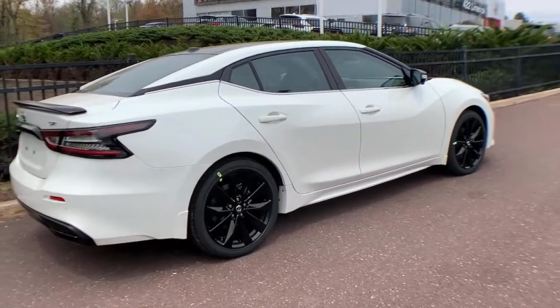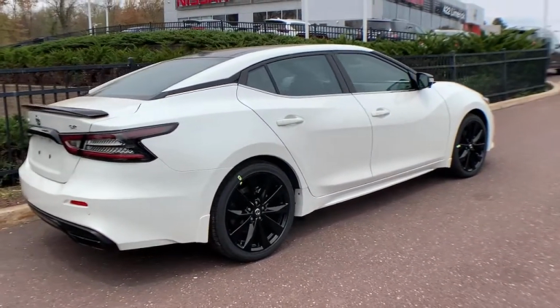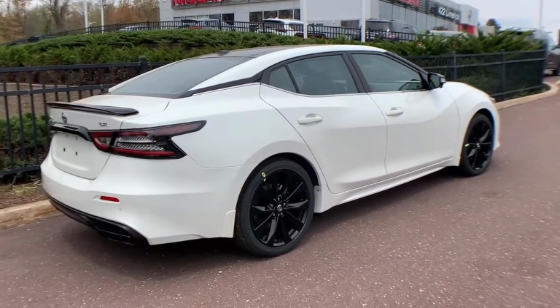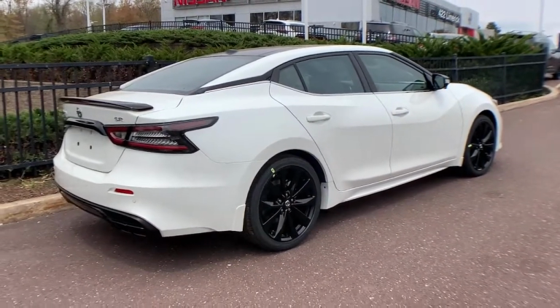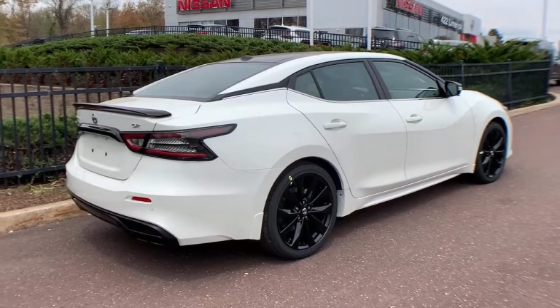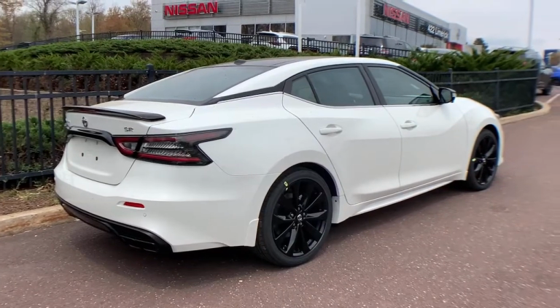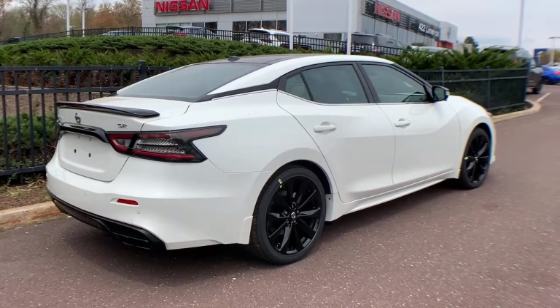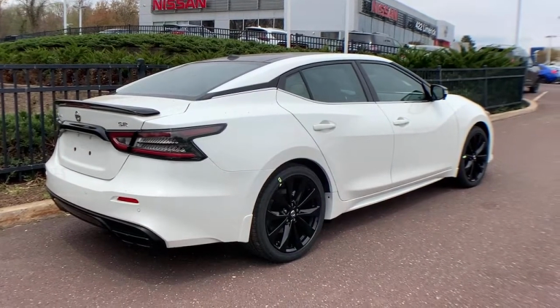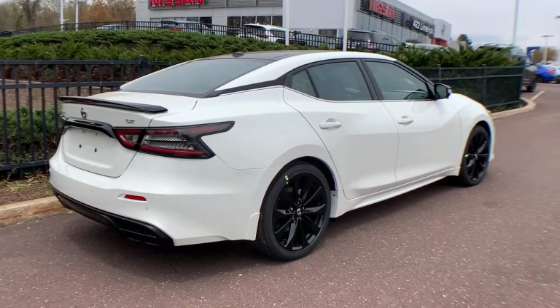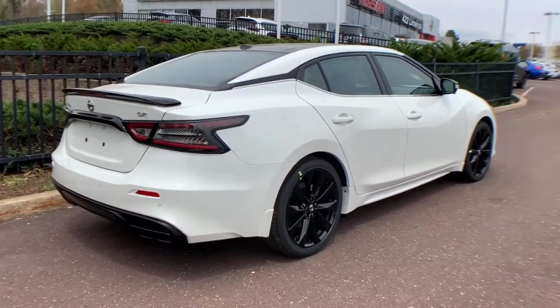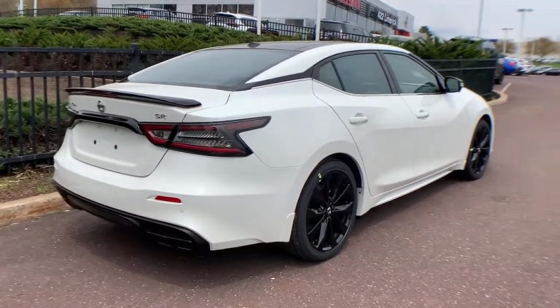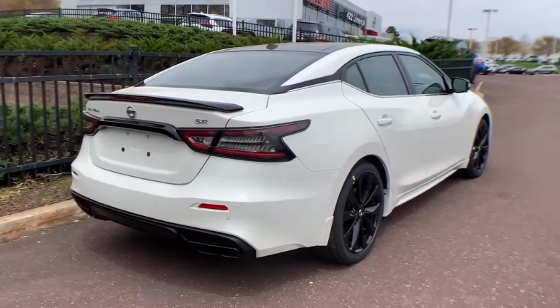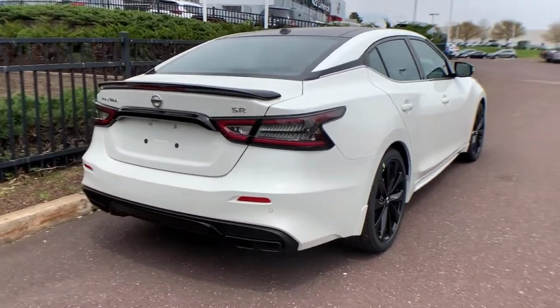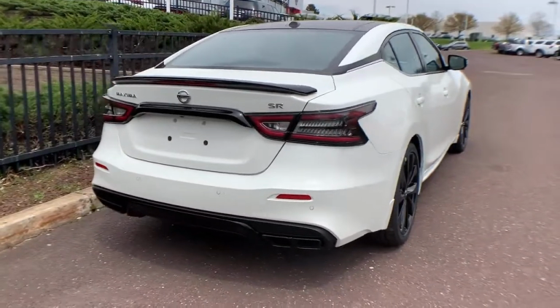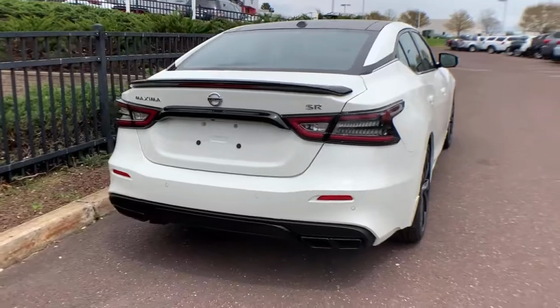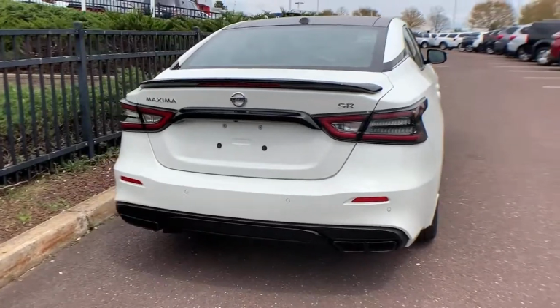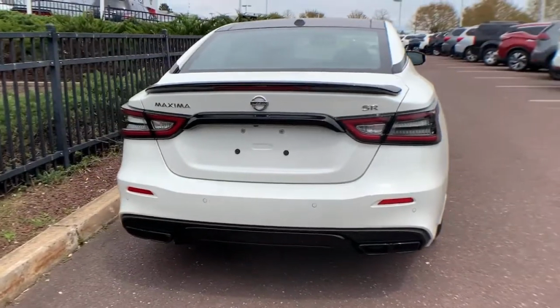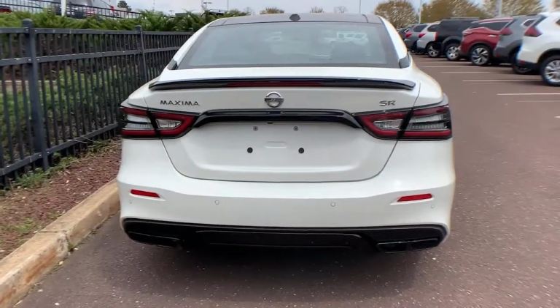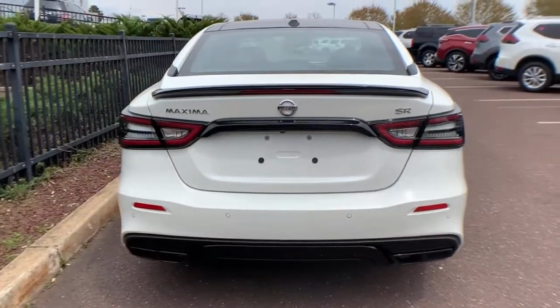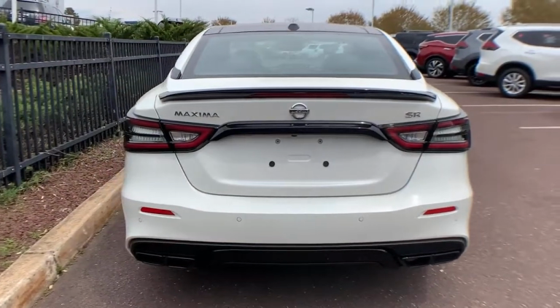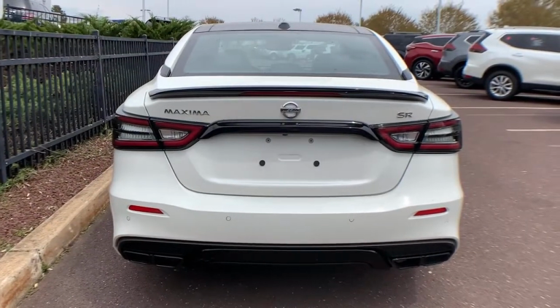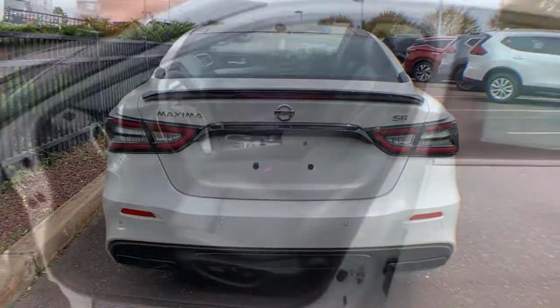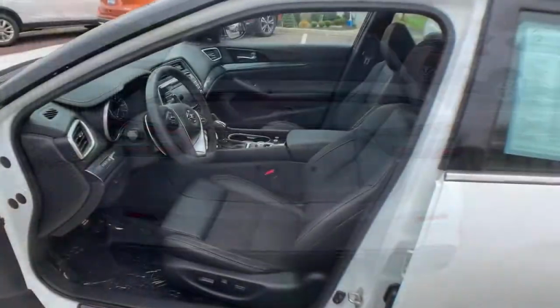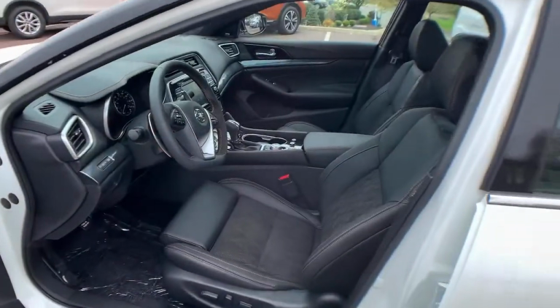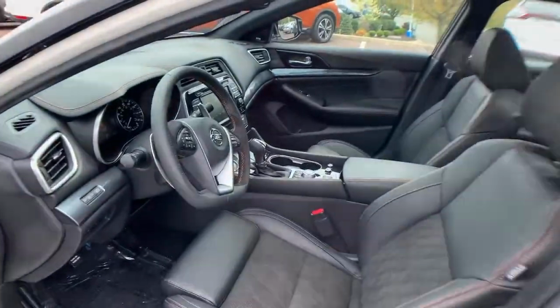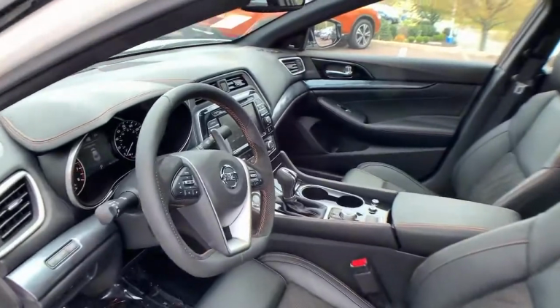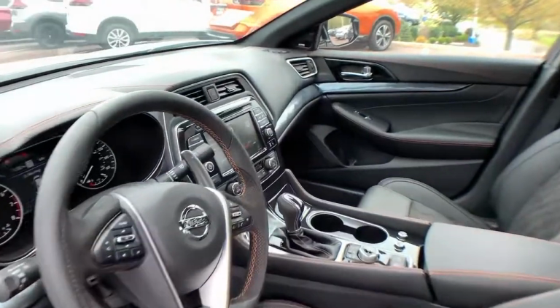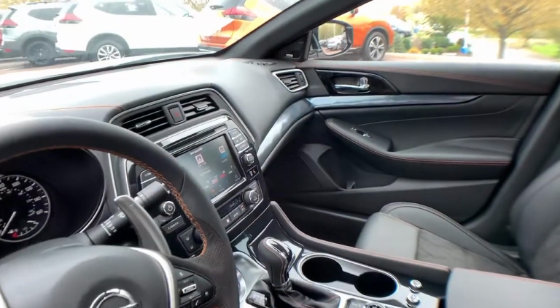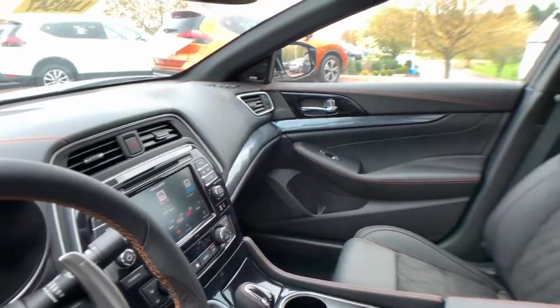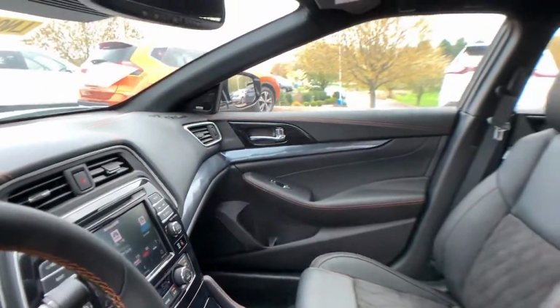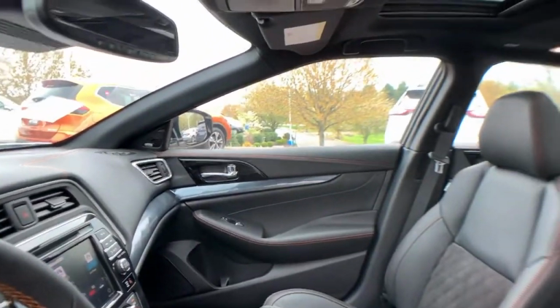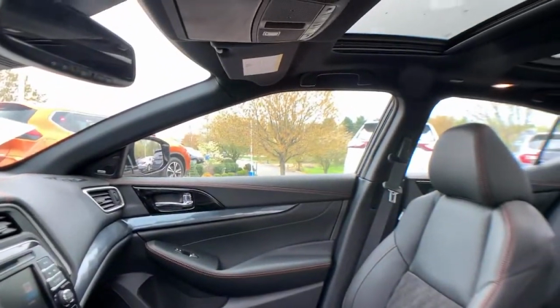Power passenger seat, heated mirrors, backup camera, and cooled front seats. Enjoy the exhilaration of powerful performance in this Maxima. Treat yourself to a test drive today — our staff will toss you the keys and give you an outstanding customer experience.